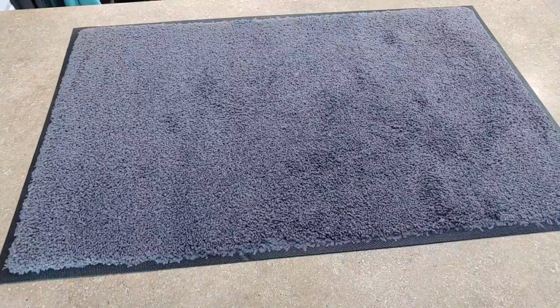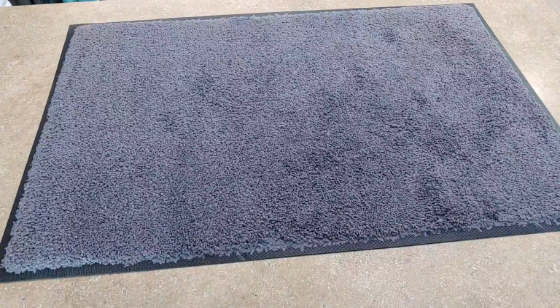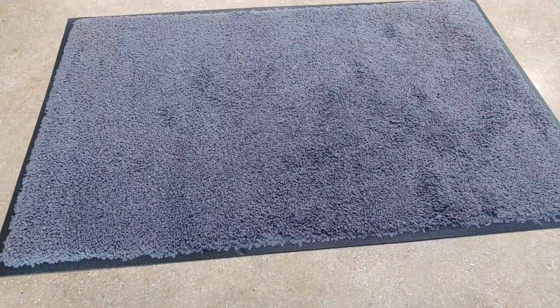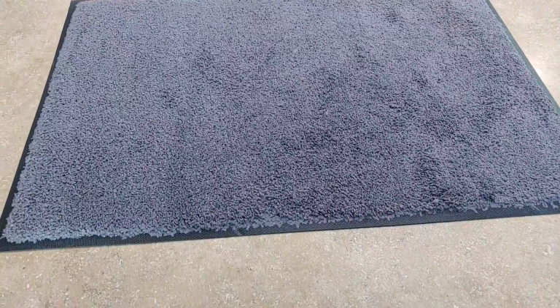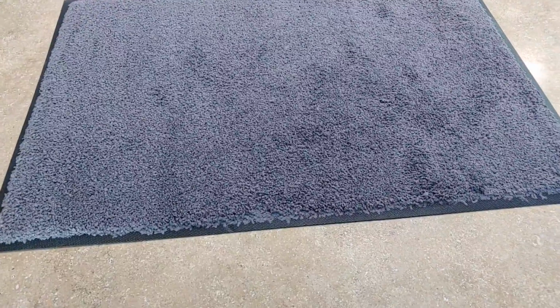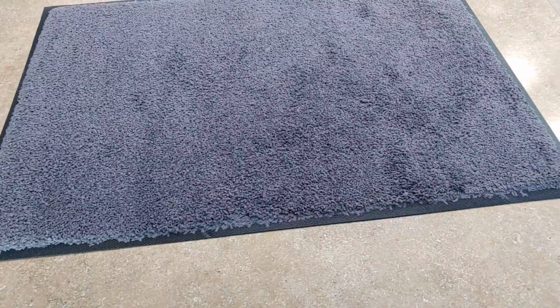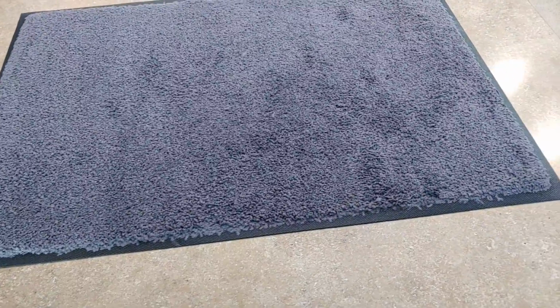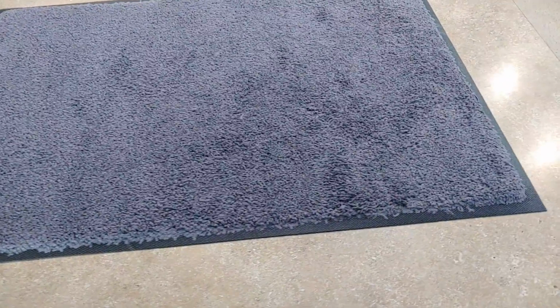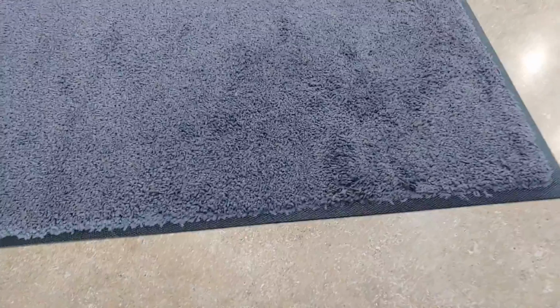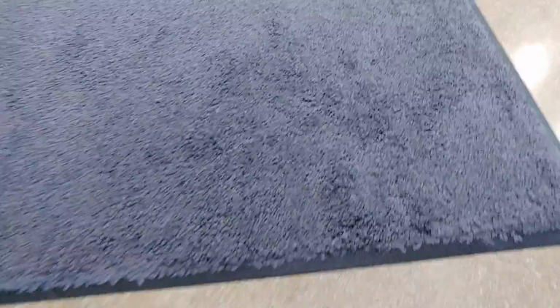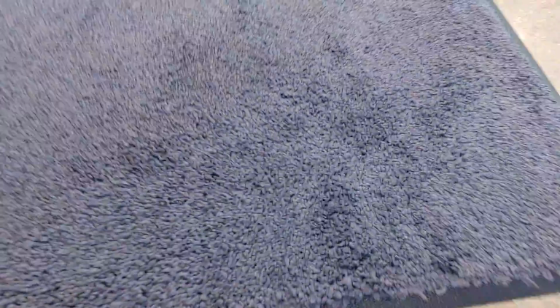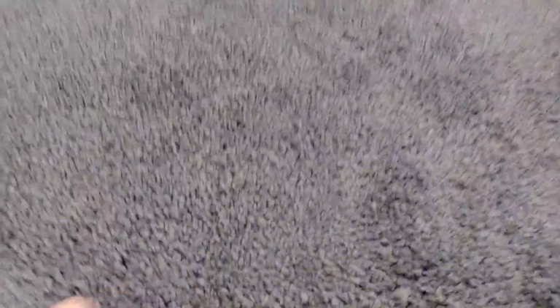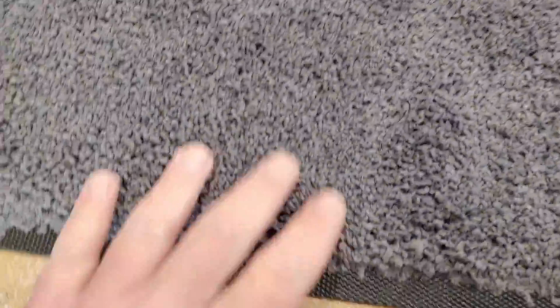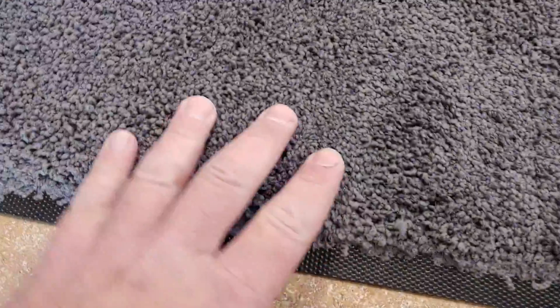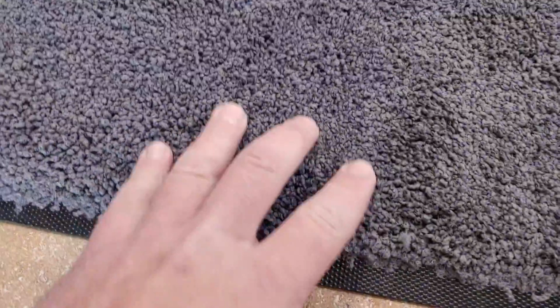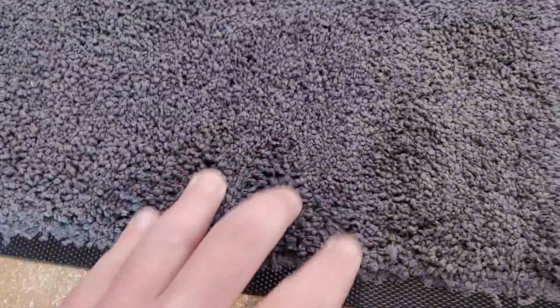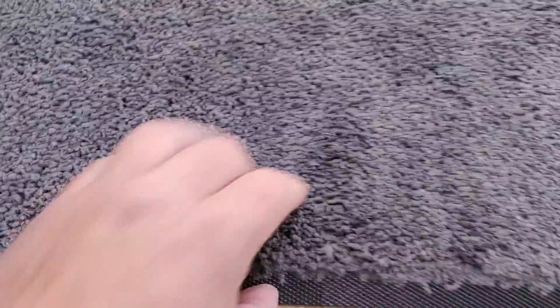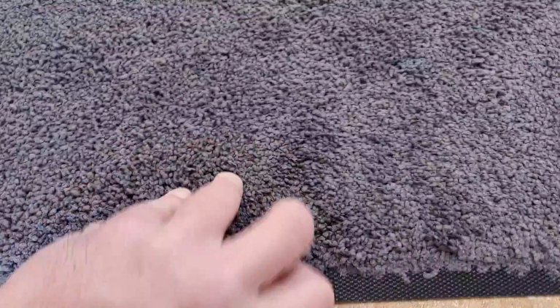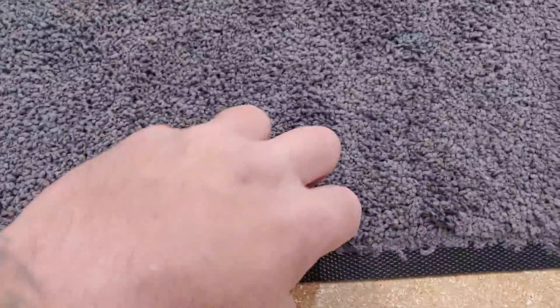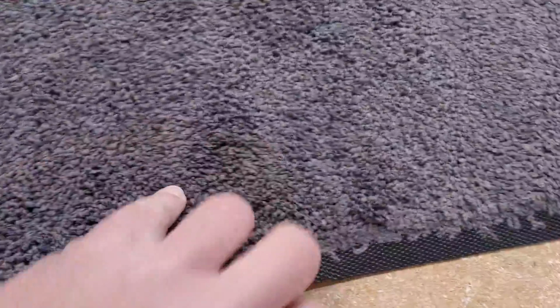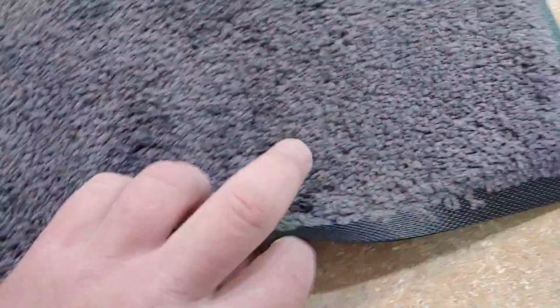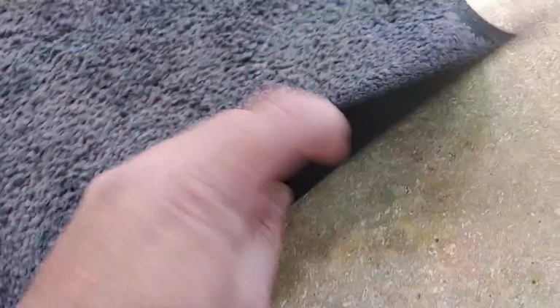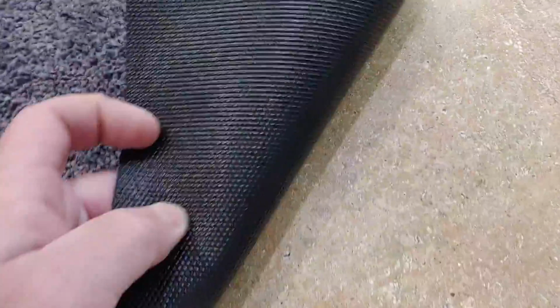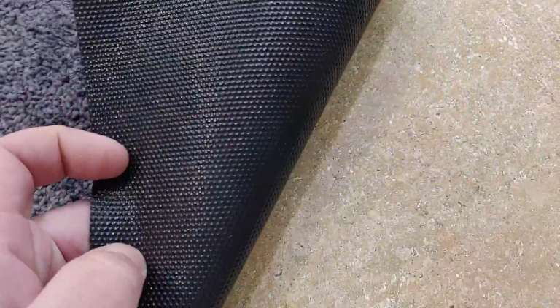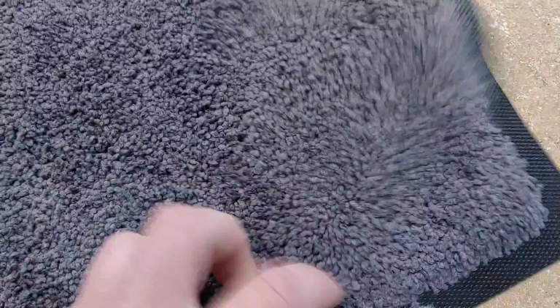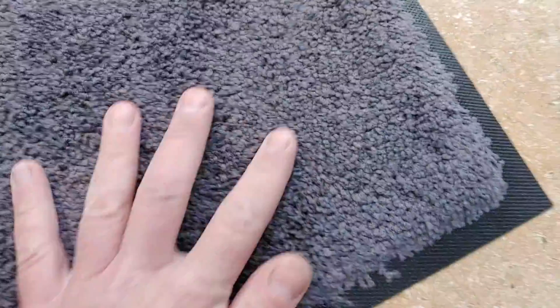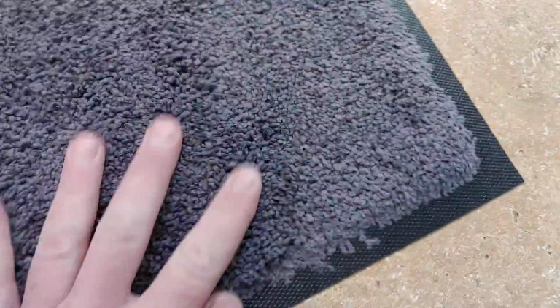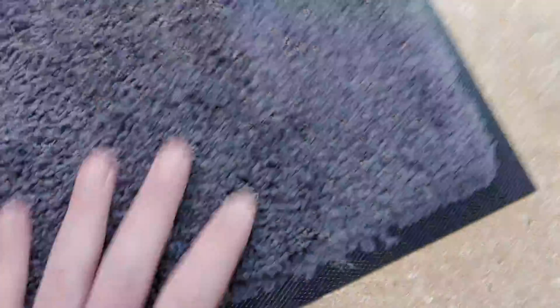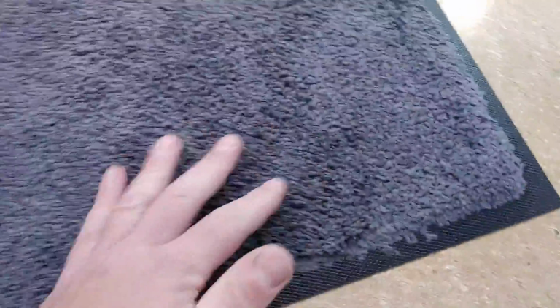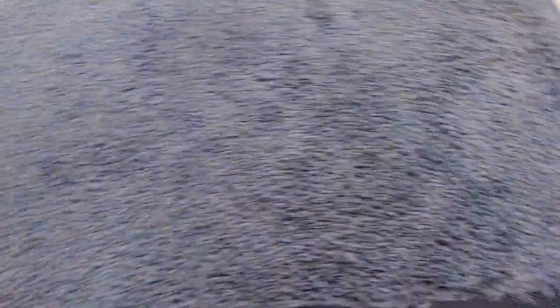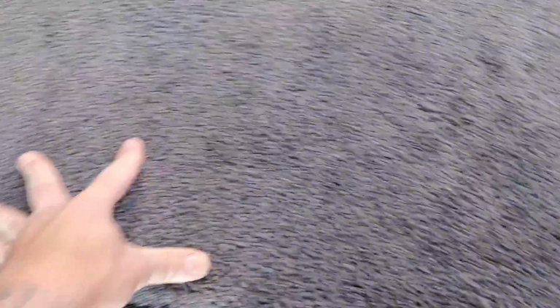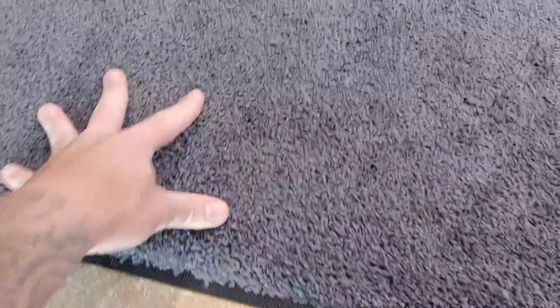Got this pretty nice little floor mat here. It's got a nice durable top that does a pretty good job at cleaning your feet. One thing I really like is this nice rubber back — it's non-slip, so you're not gonna worry about it moving, not even the least bit.